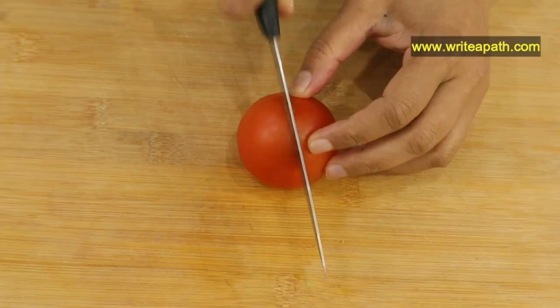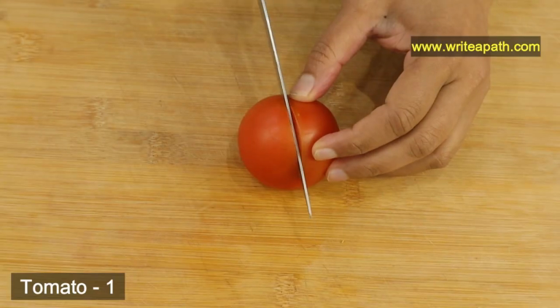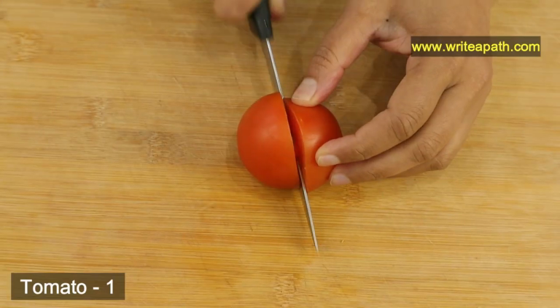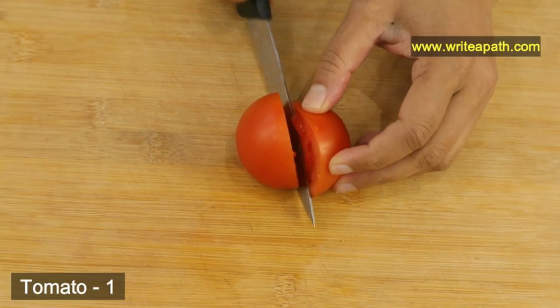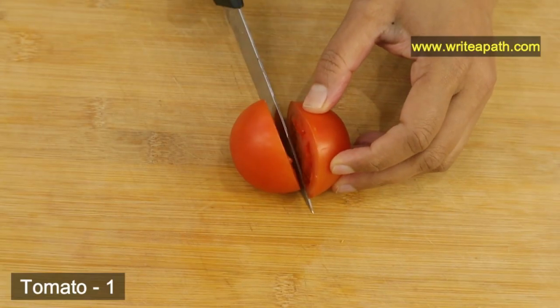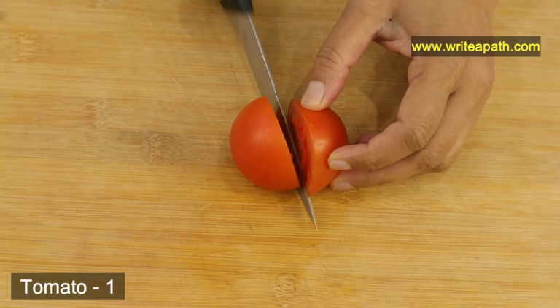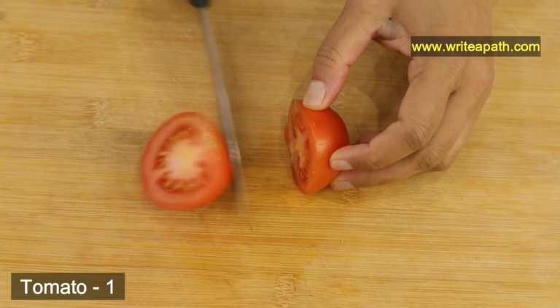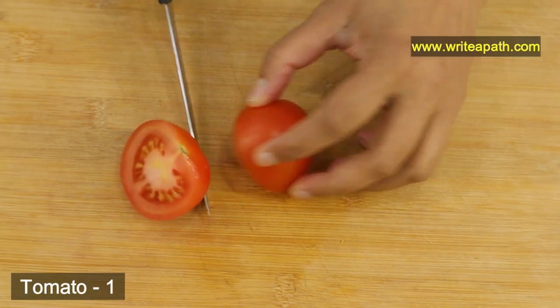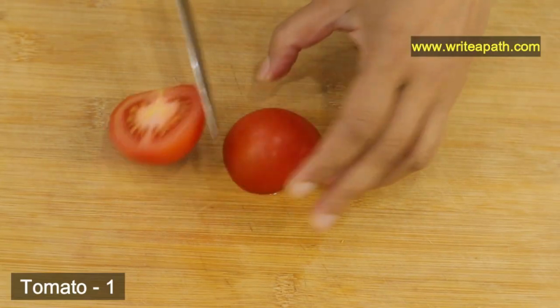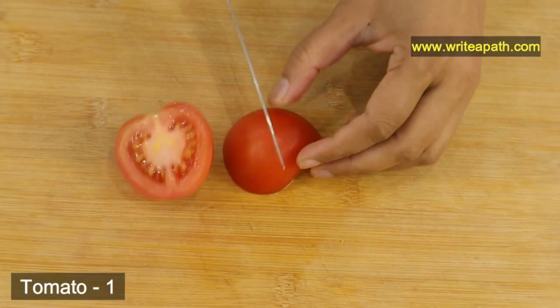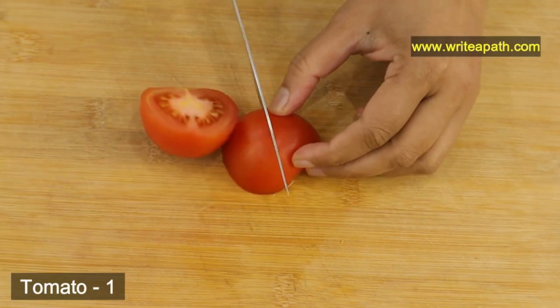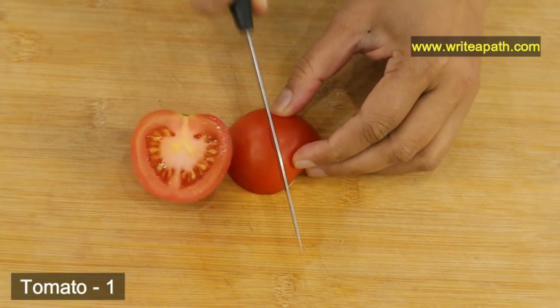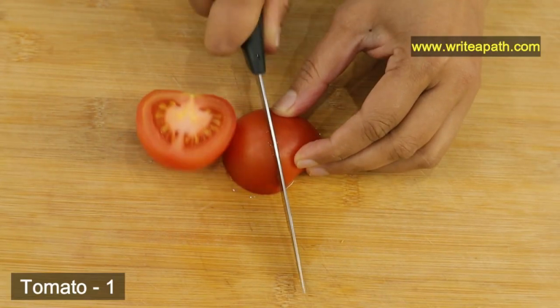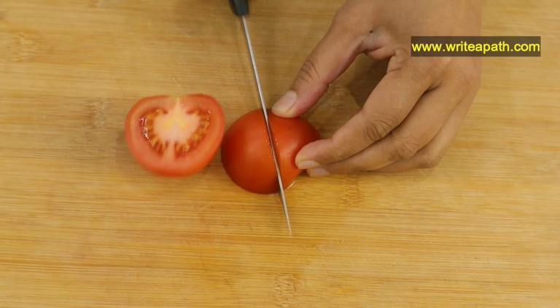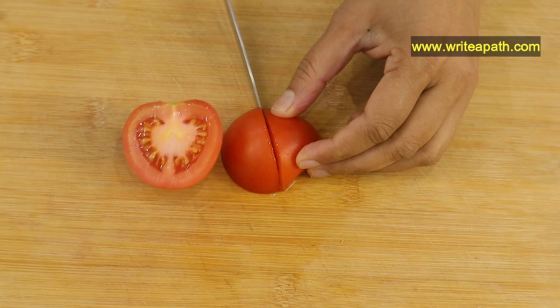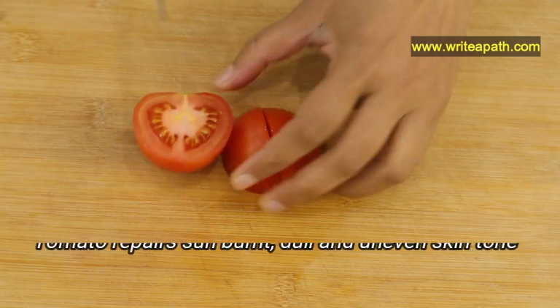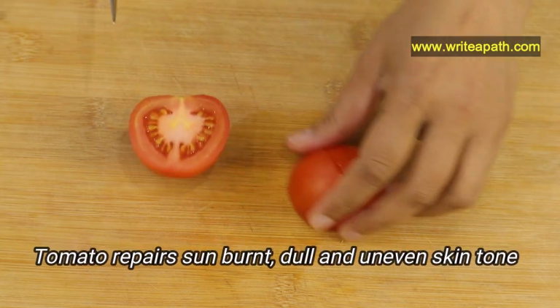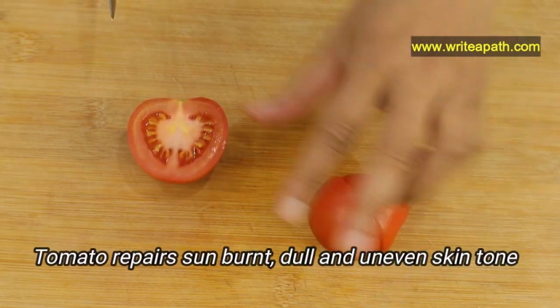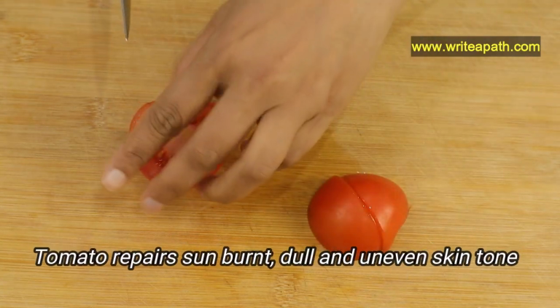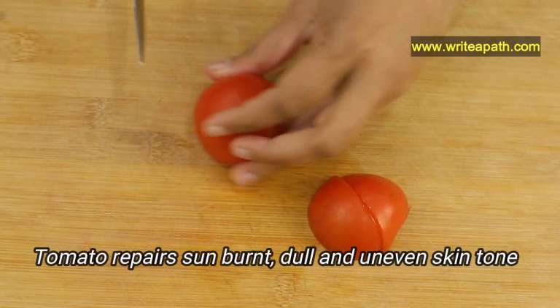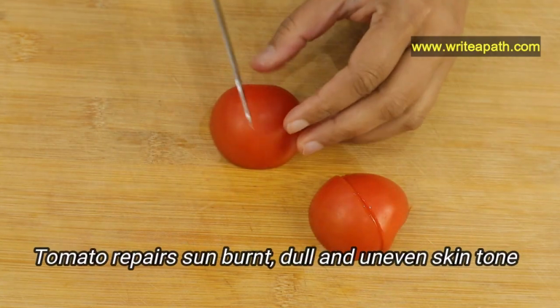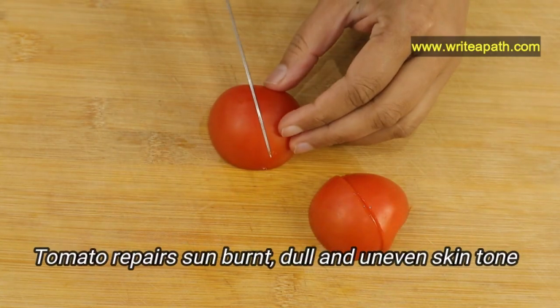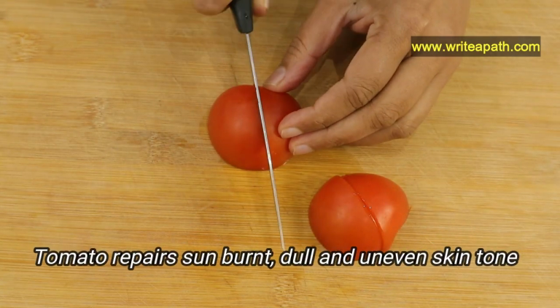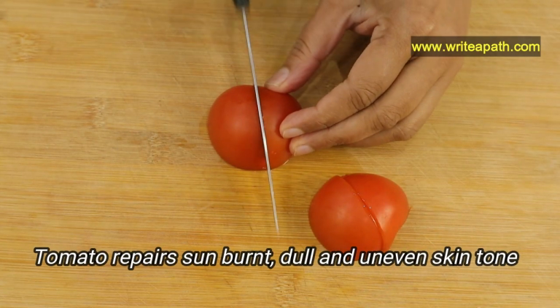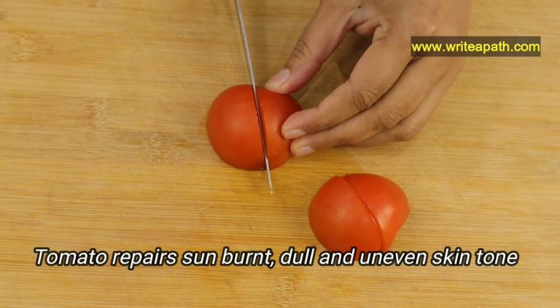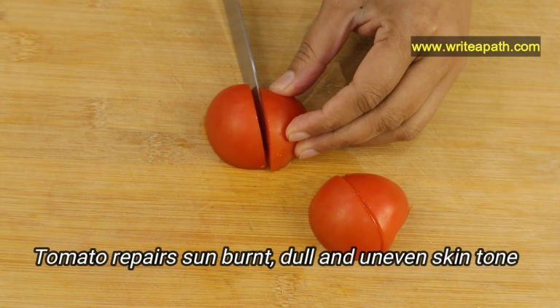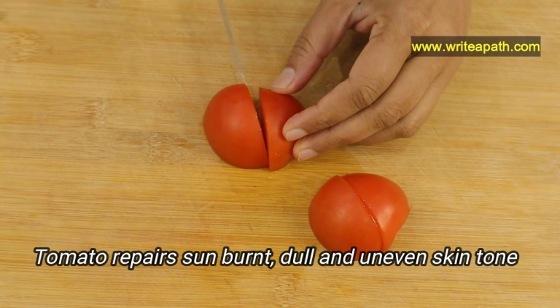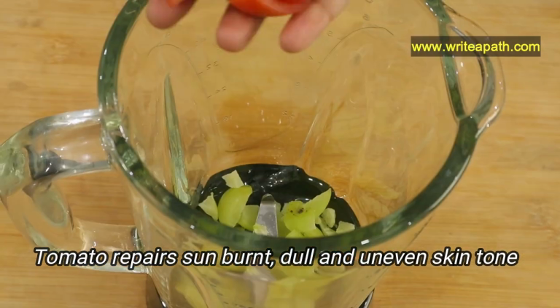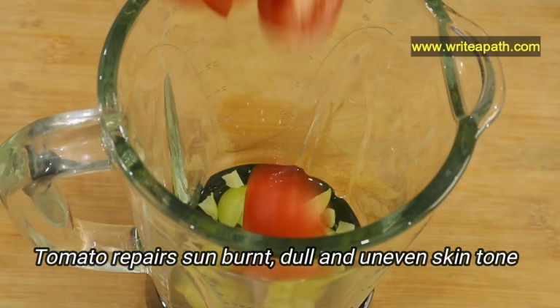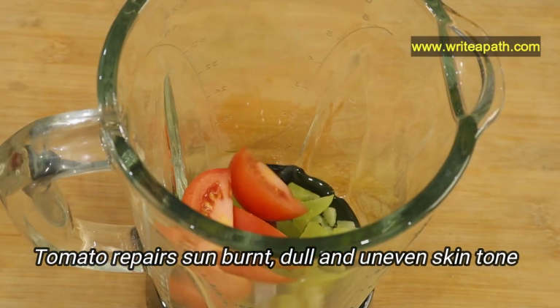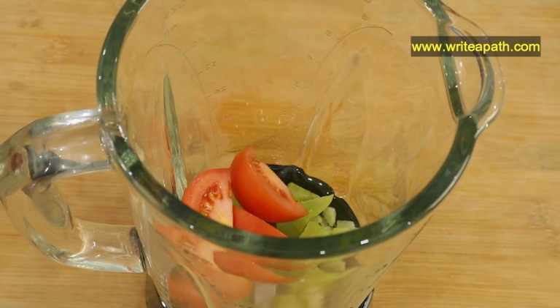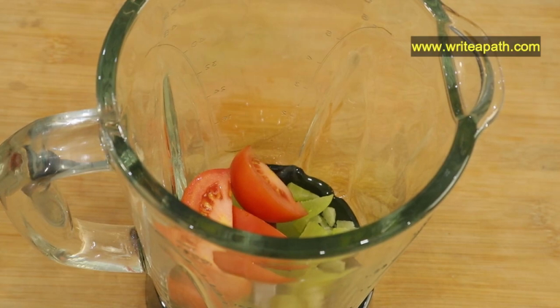I am taking one medium tomato. It repairs sunburnt, dull and uneven skin tone. You can even apply it on your face for 15 minutes to clear pimples.